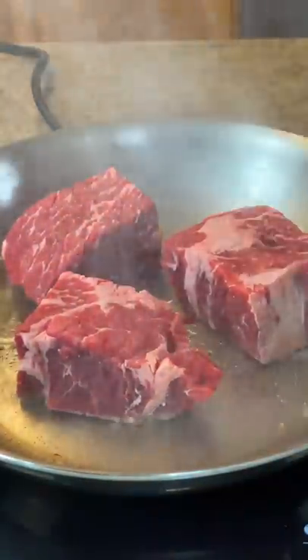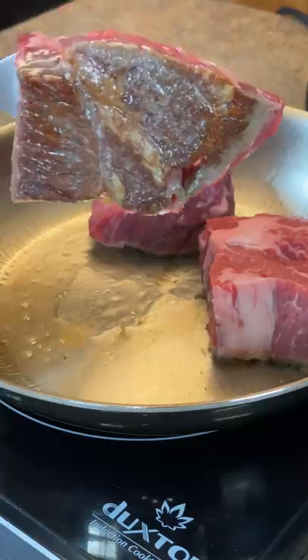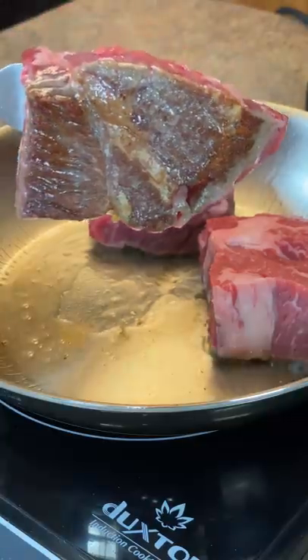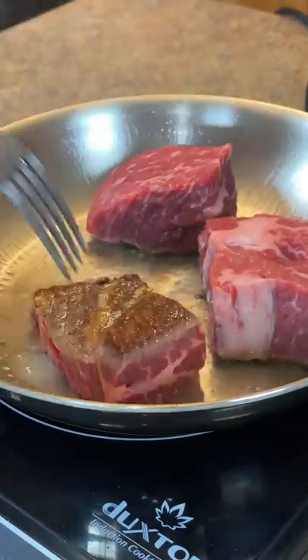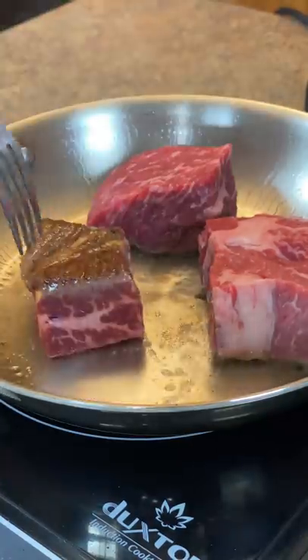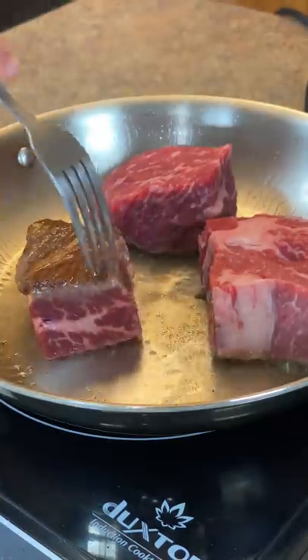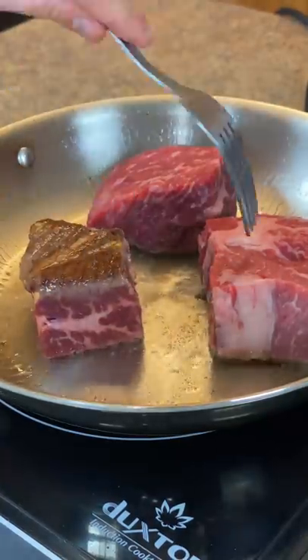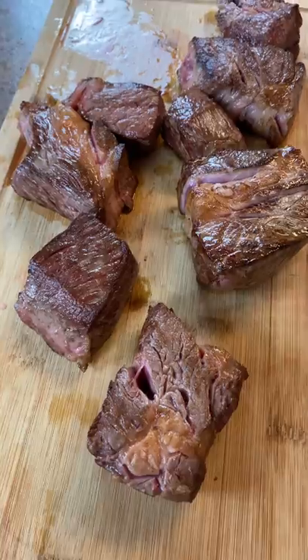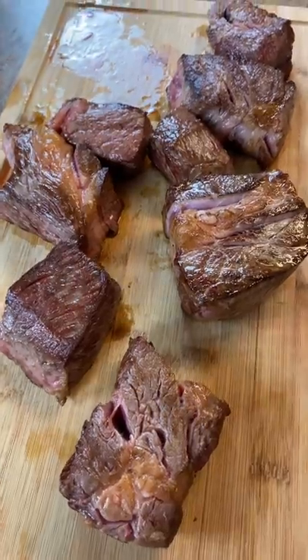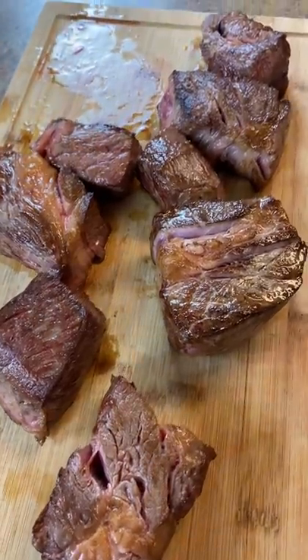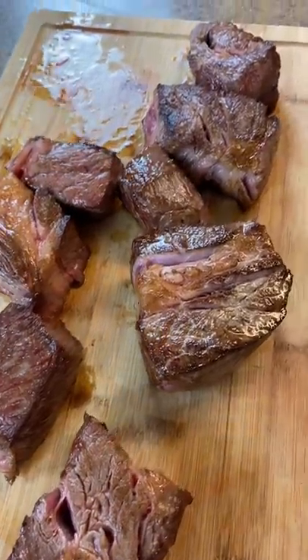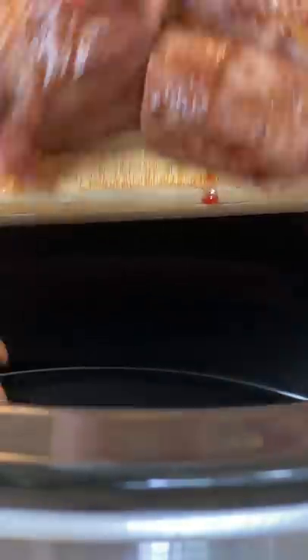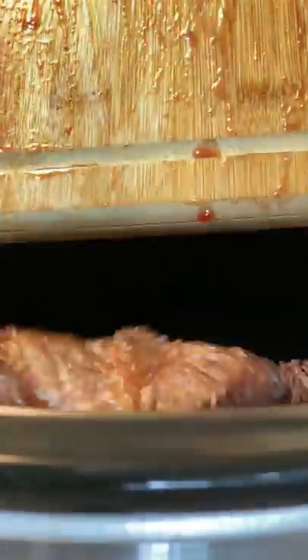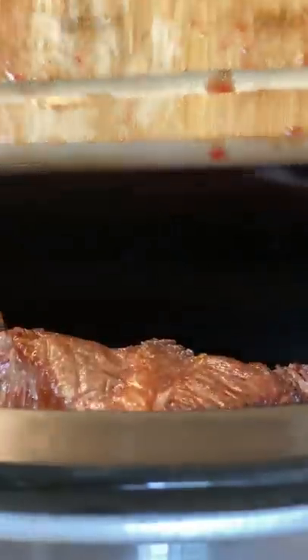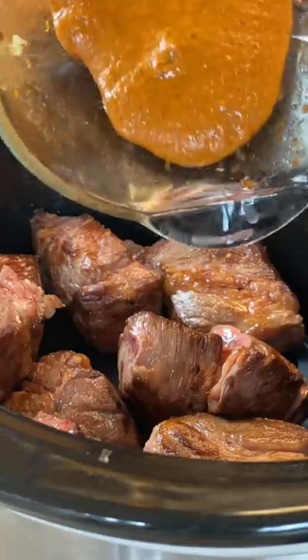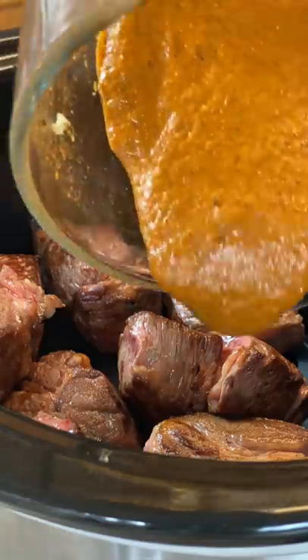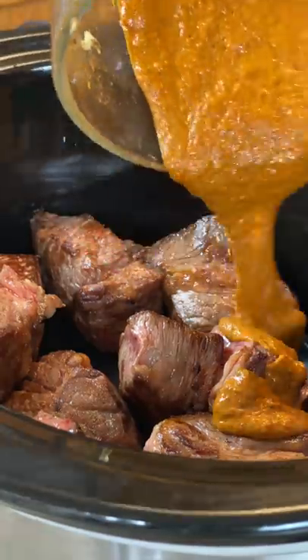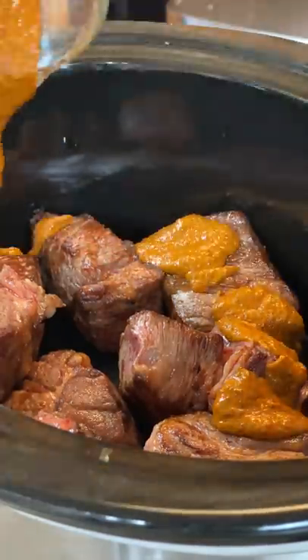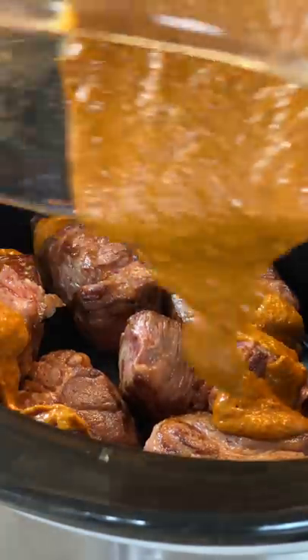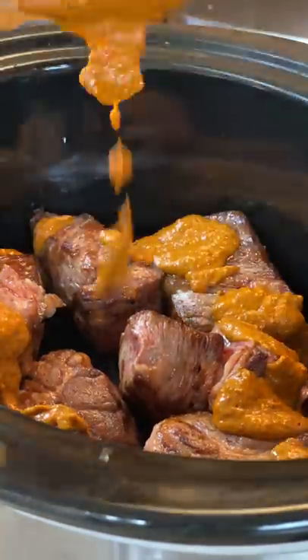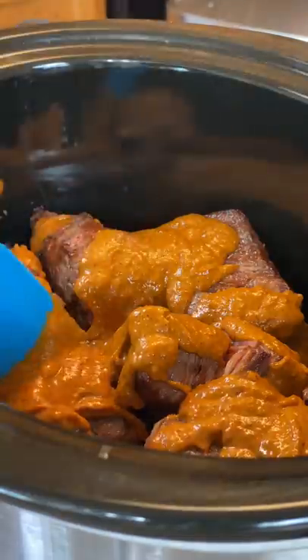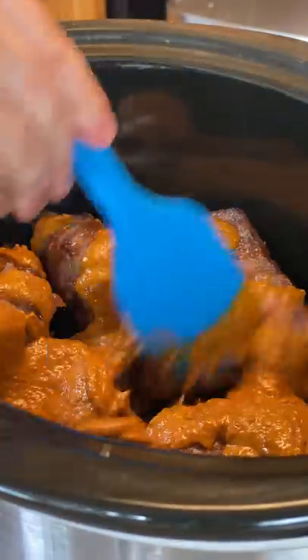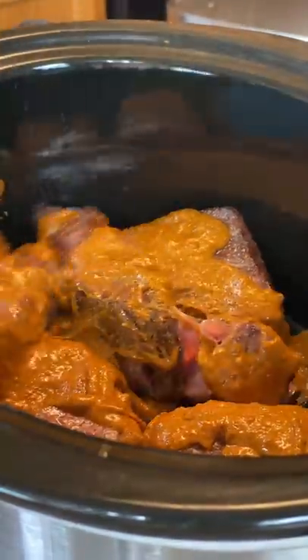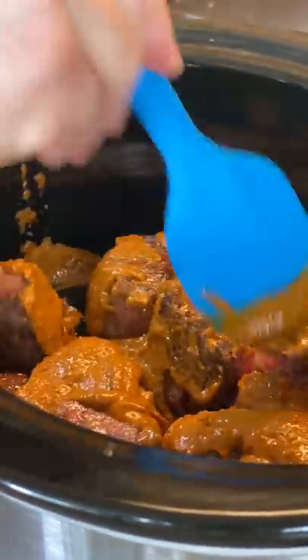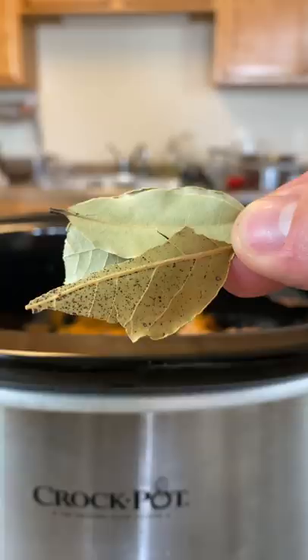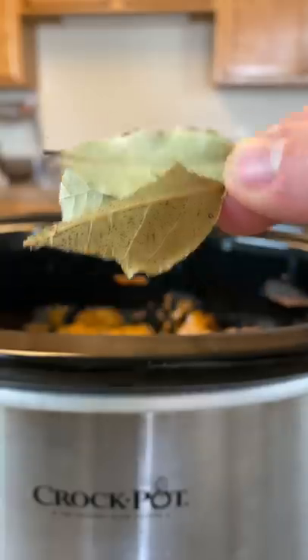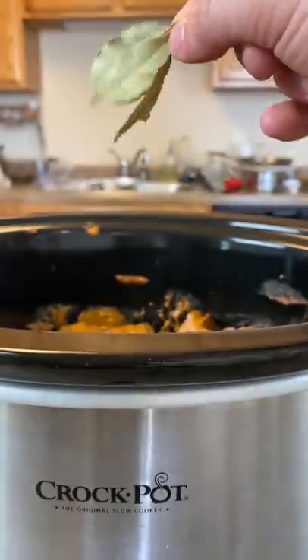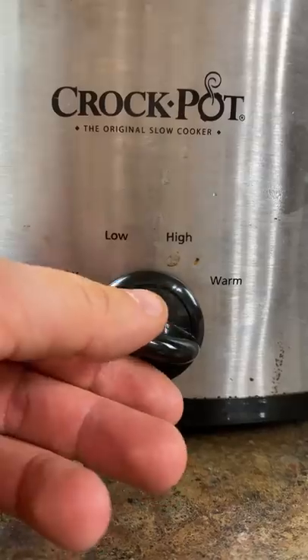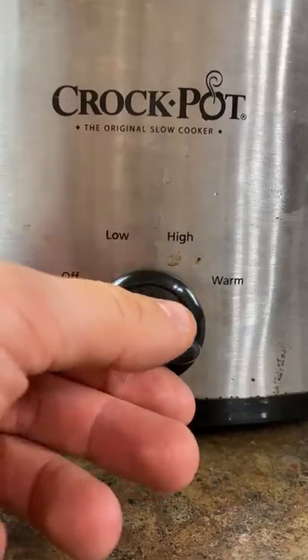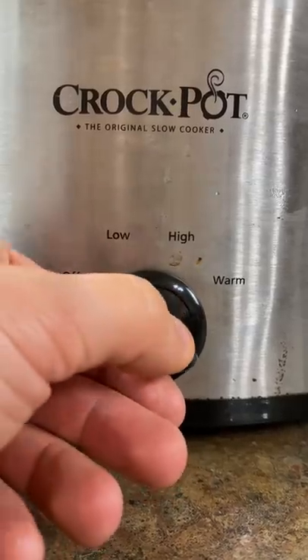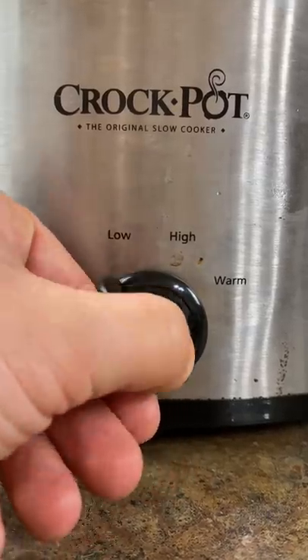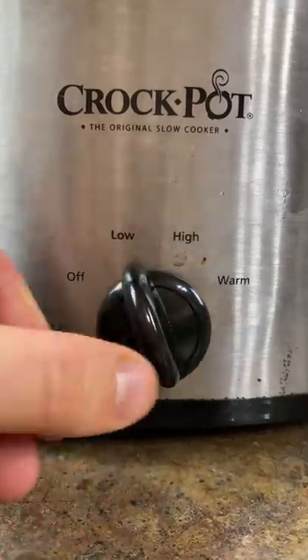Make sure to get every single side of these cubes. Add them to a crock pot and then add all of your marinade. Make sure to stir it around with a spatula and get them all evenly coated. Add 2 bay leaves and cook on low for the next 7 hours.